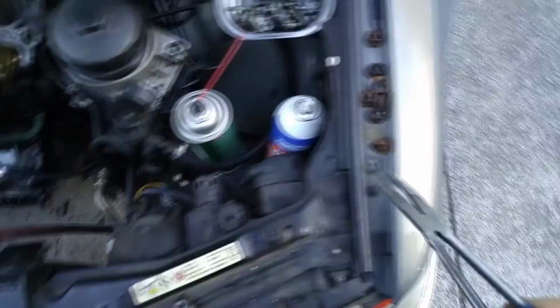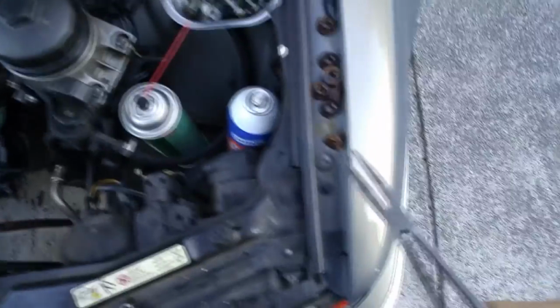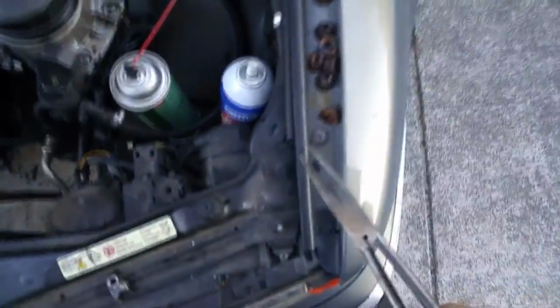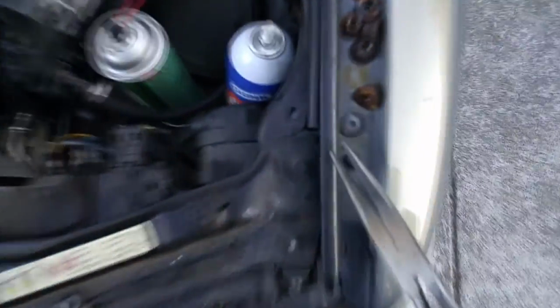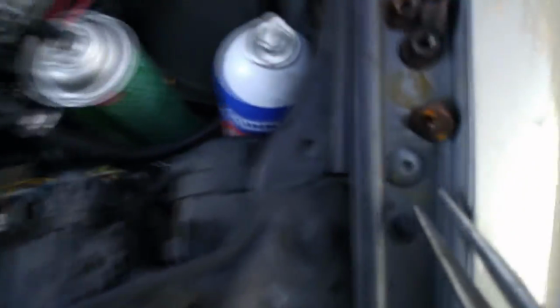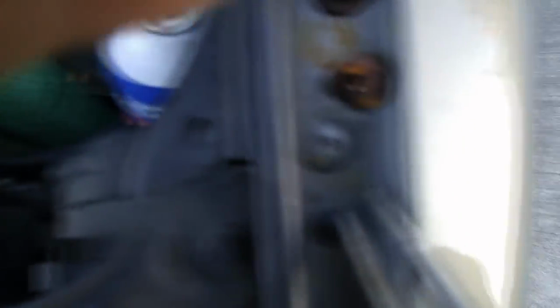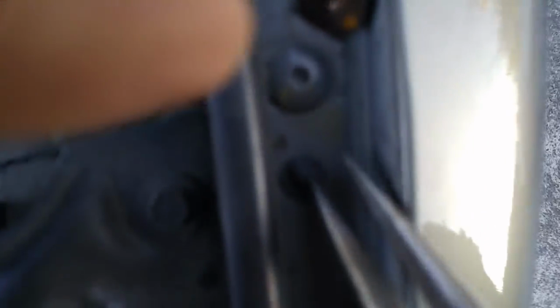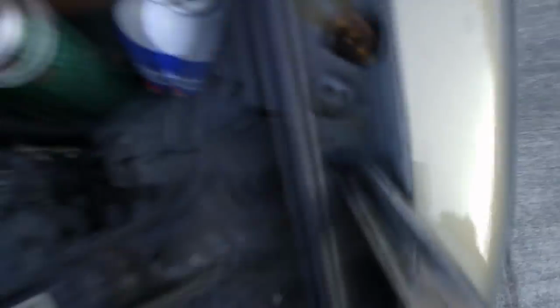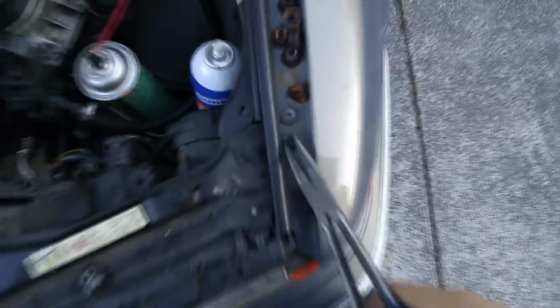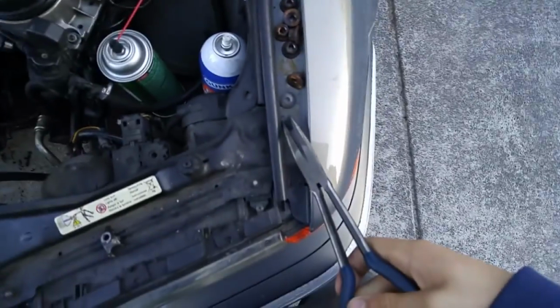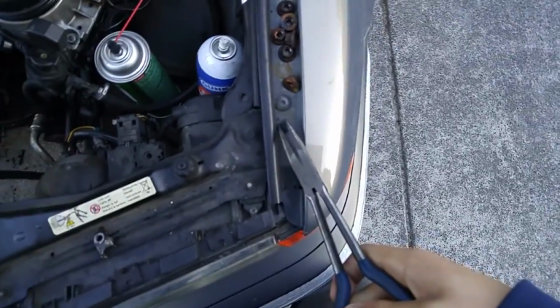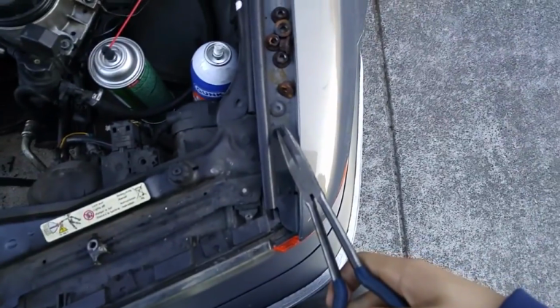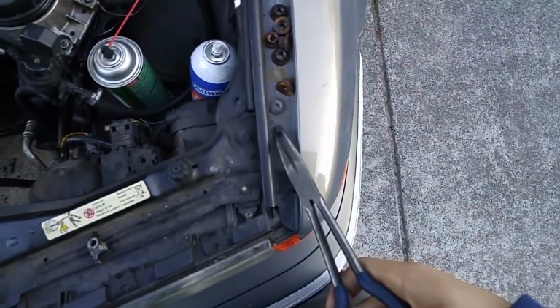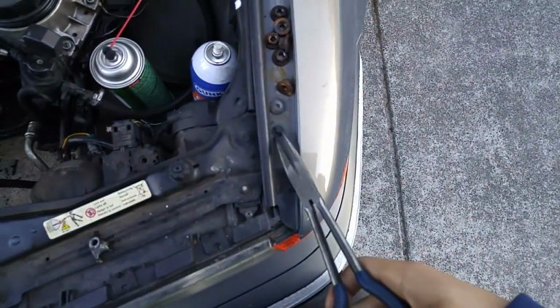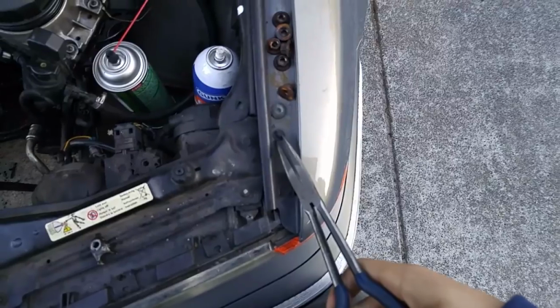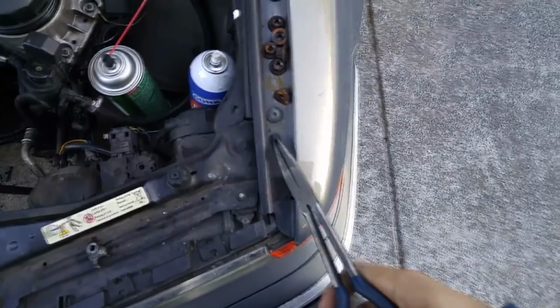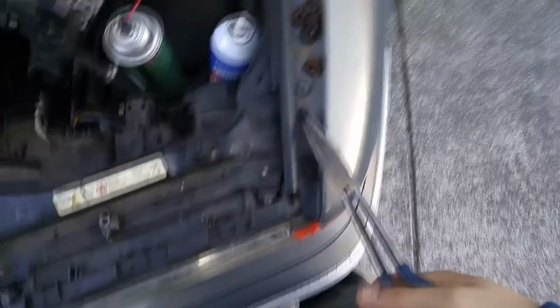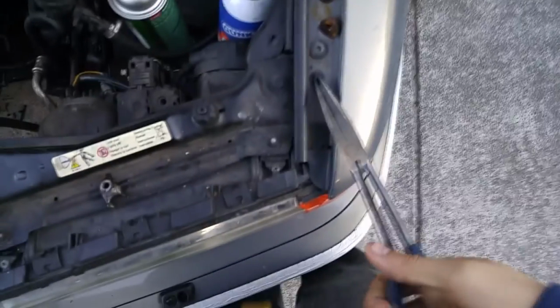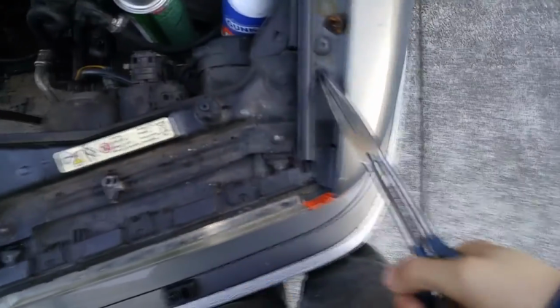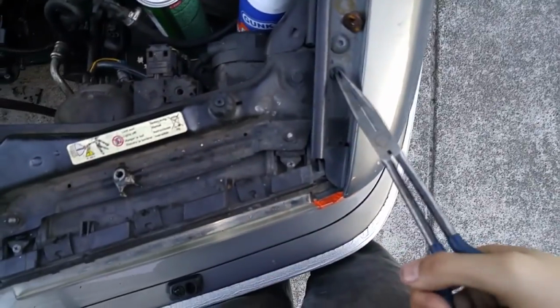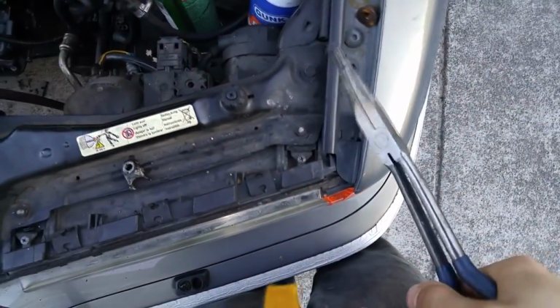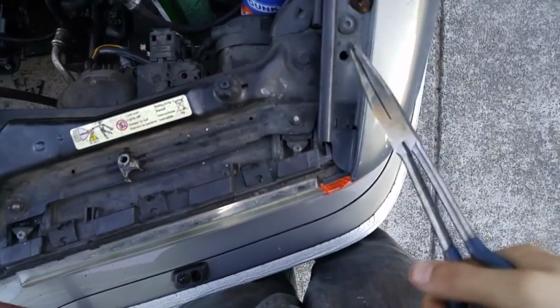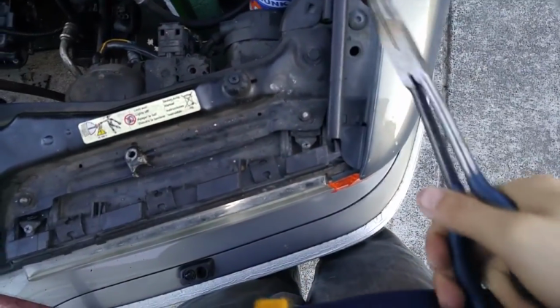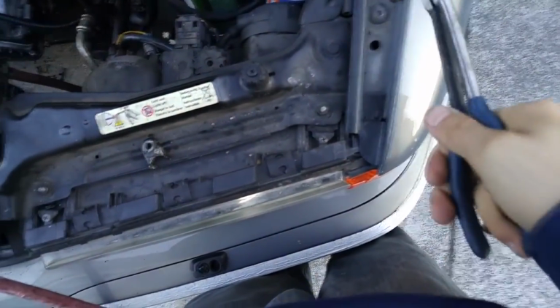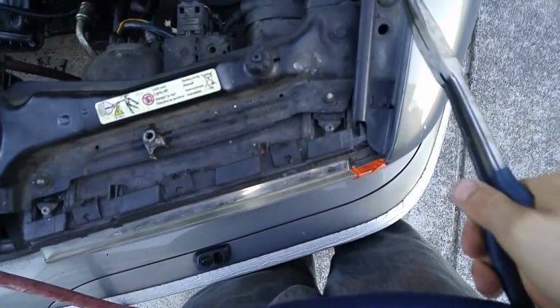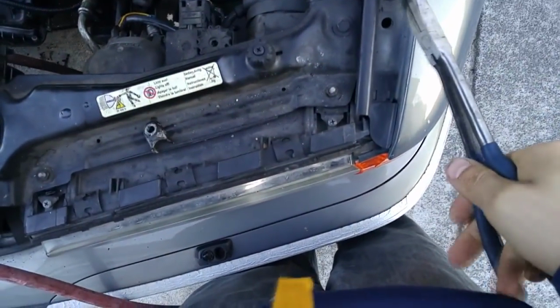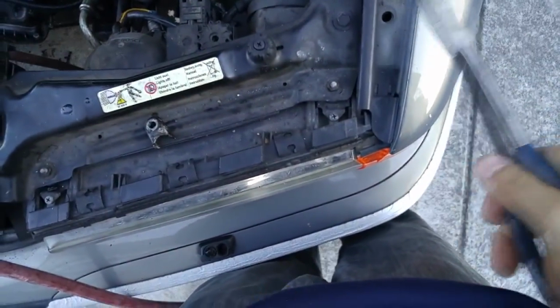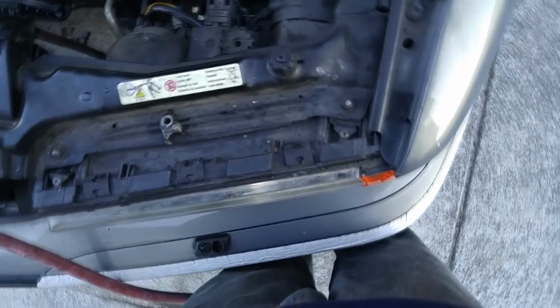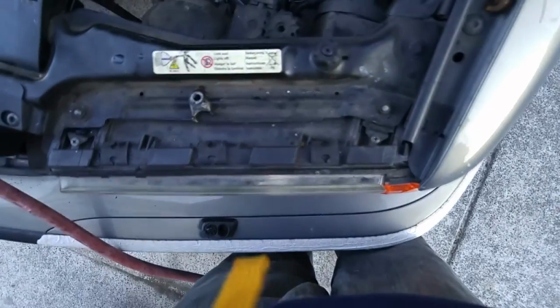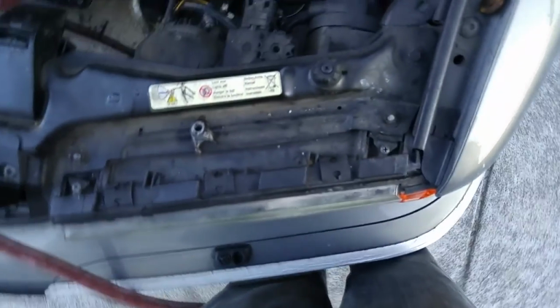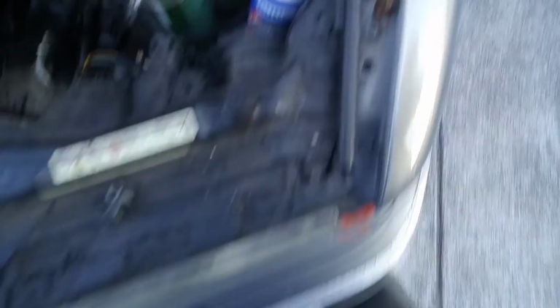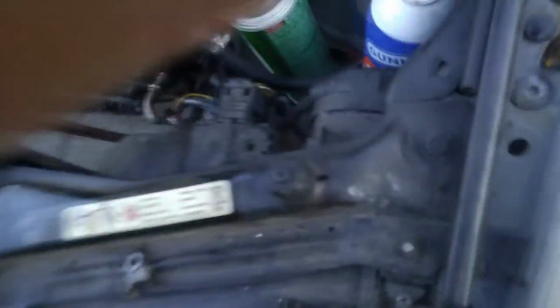Then we're just going to take the needle-nose pliers — I'm going to get a point of view where I'm doing it on the car — just grab this and the plug should just come out. Put the plug to the side.